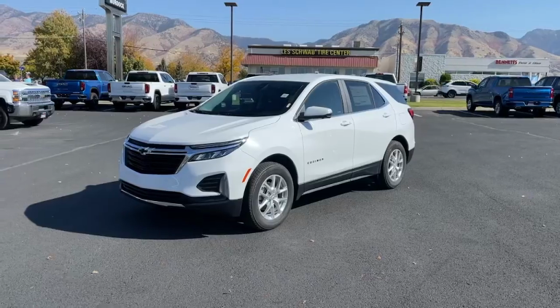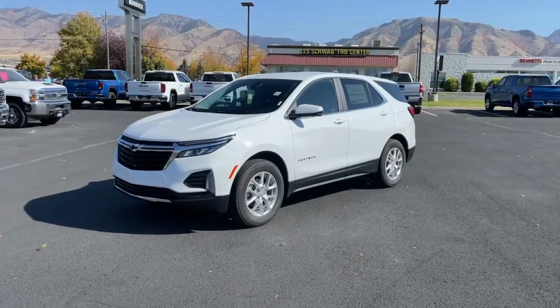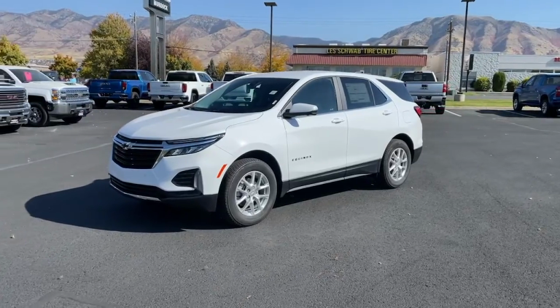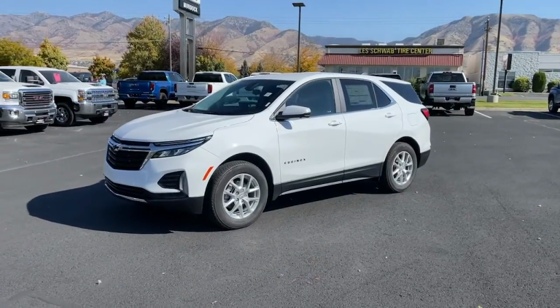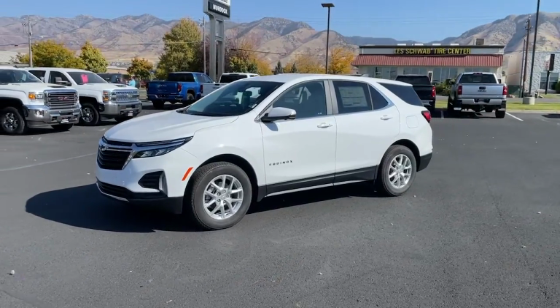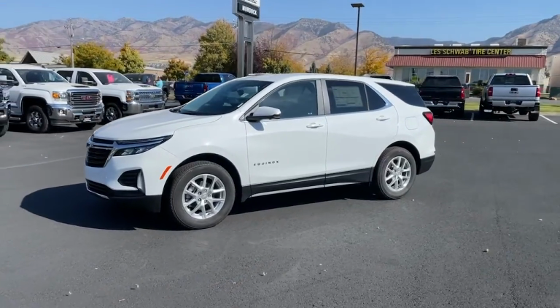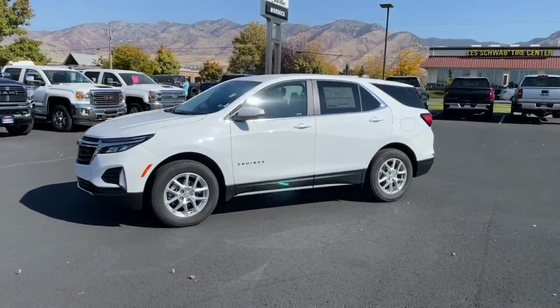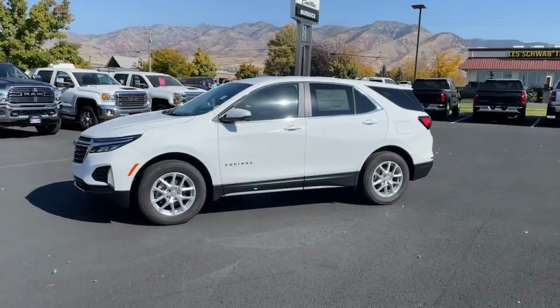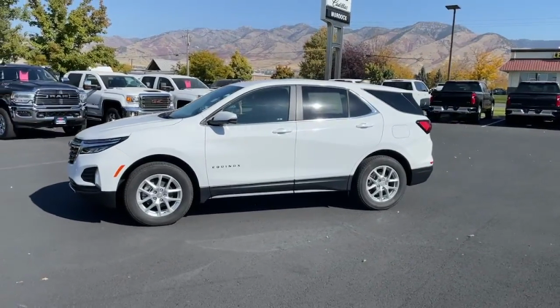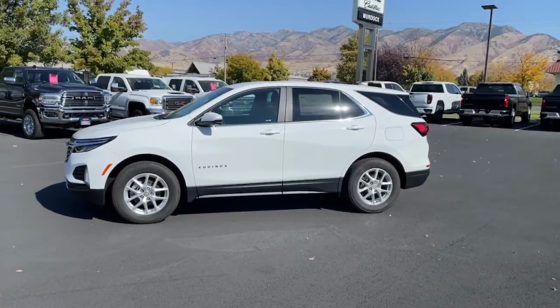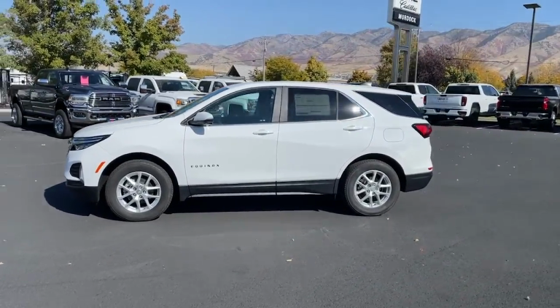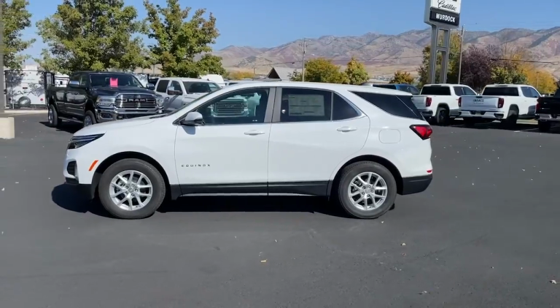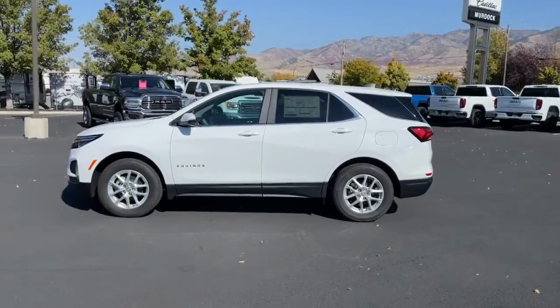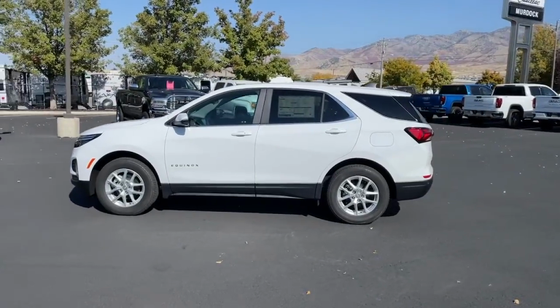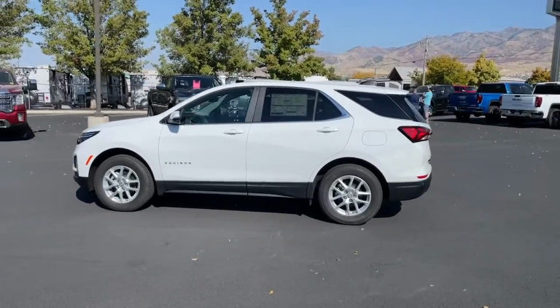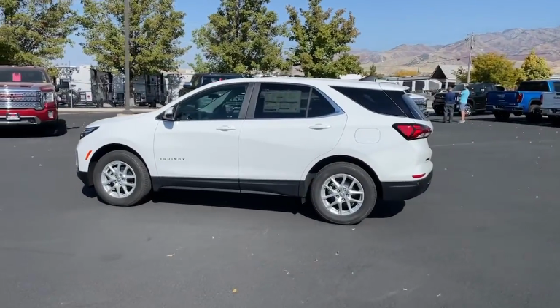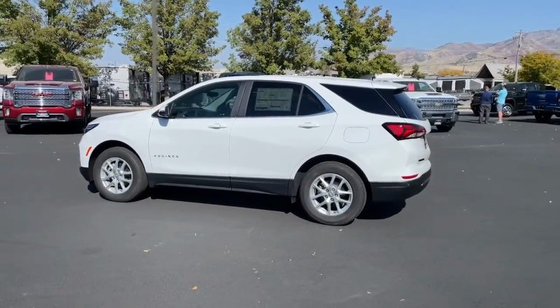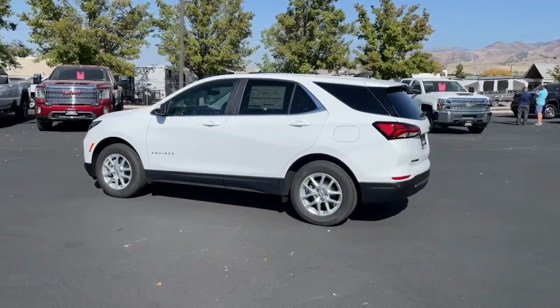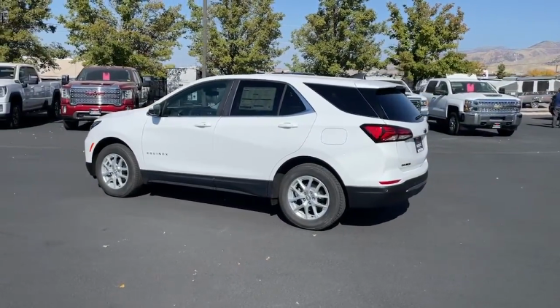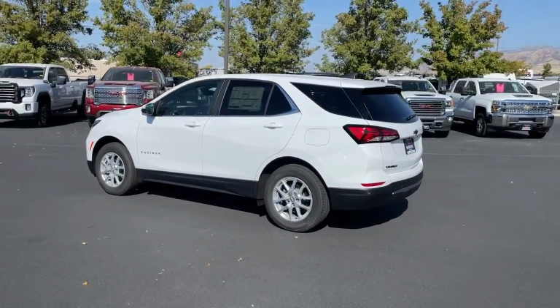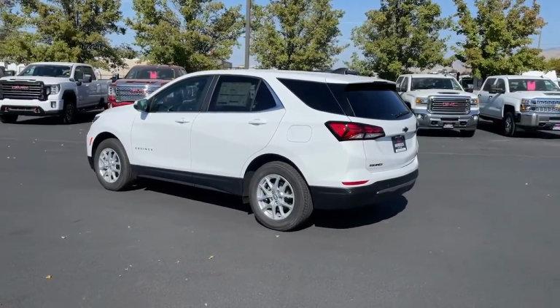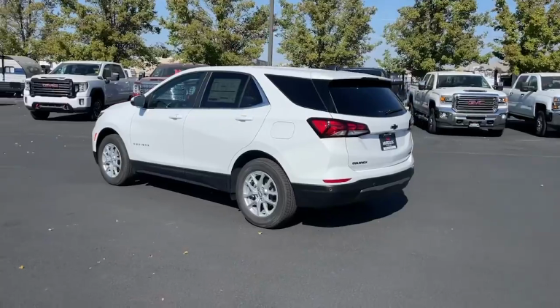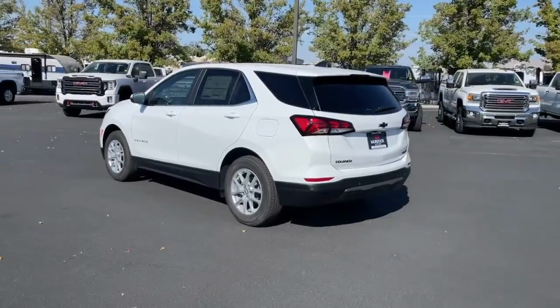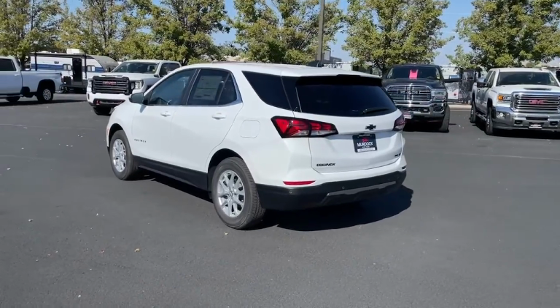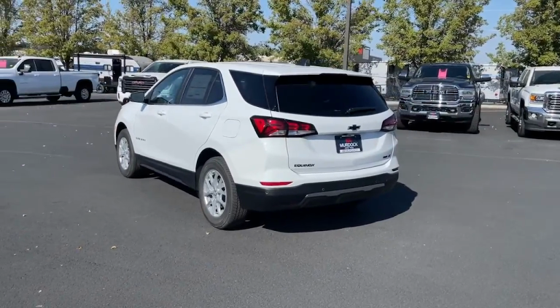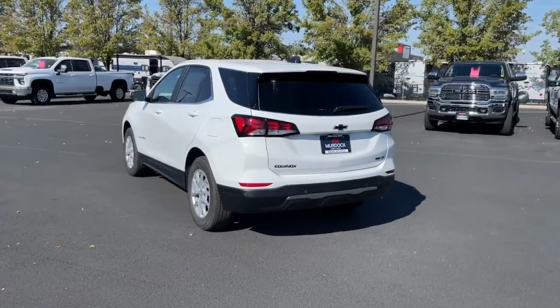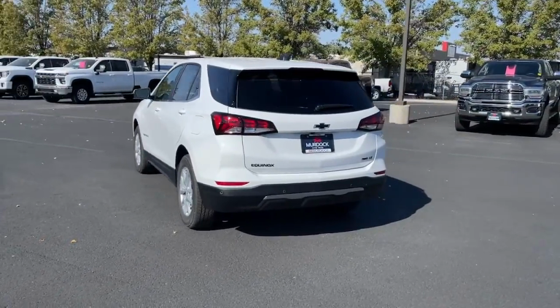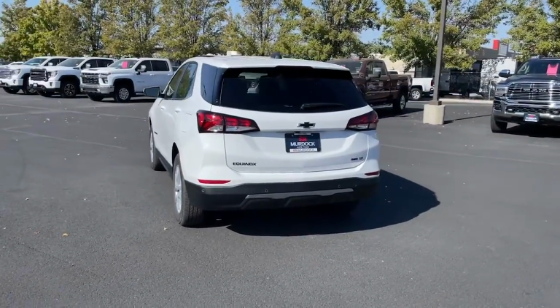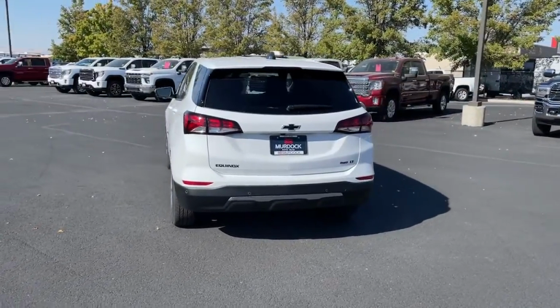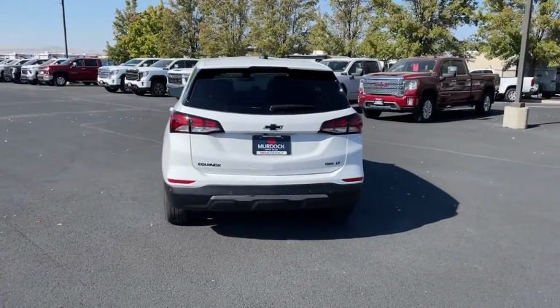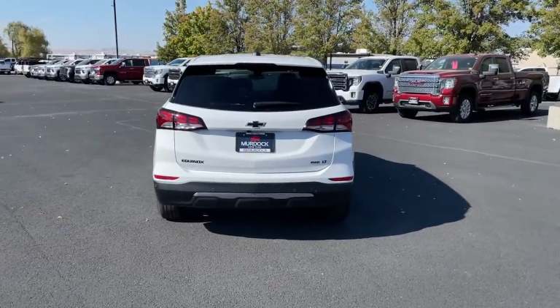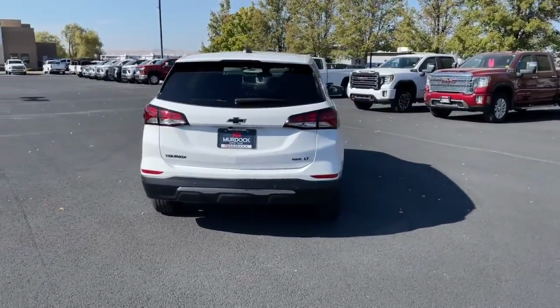Enjoy the view of this 2022 Chevrolet Equinox. The Chevrolet Equinox: the small SUV with a big spirit of adventure. Passenger-friendly, loaded with safety features, and great for hauling cargo. It's an ideal family car.